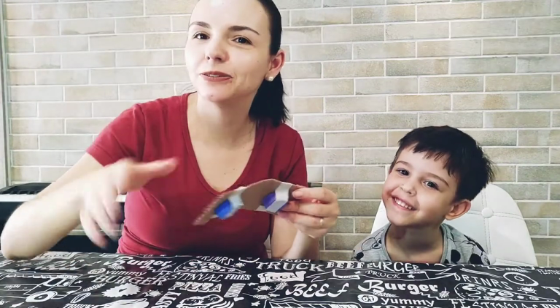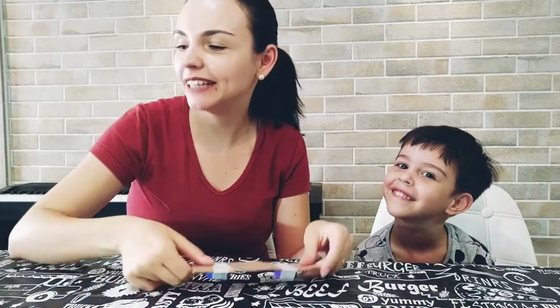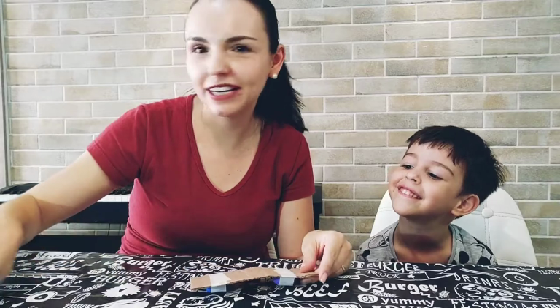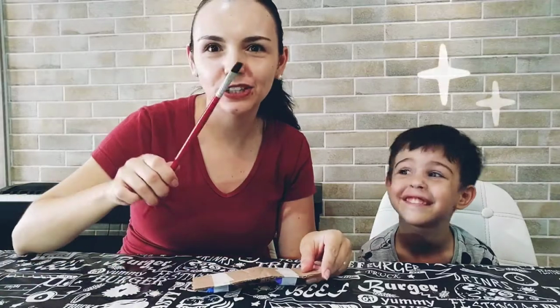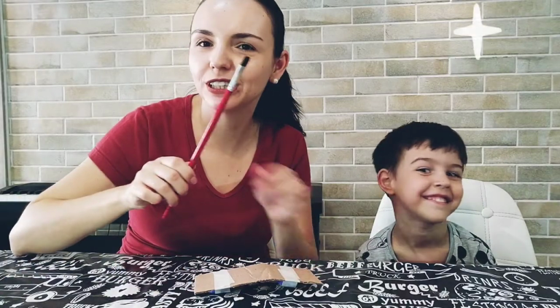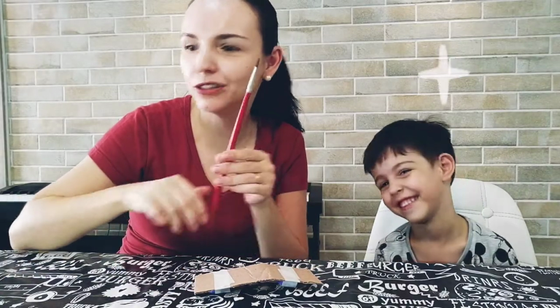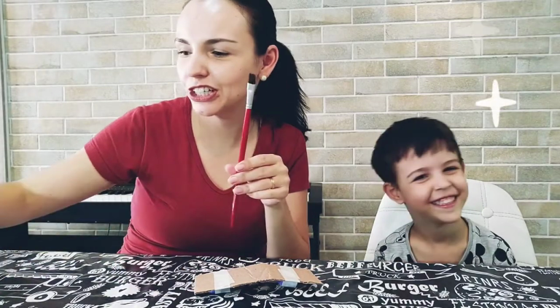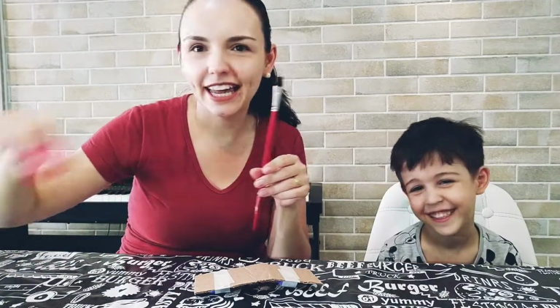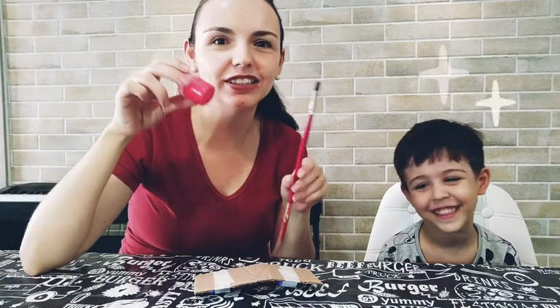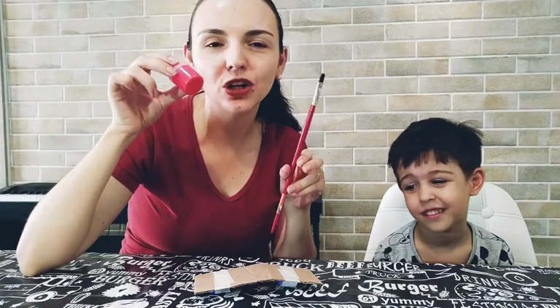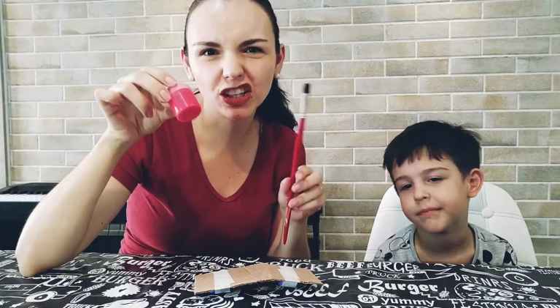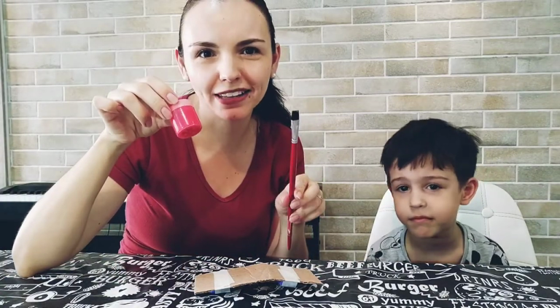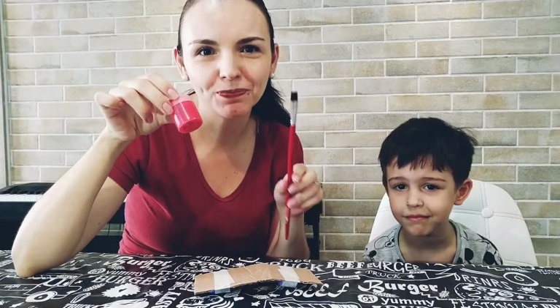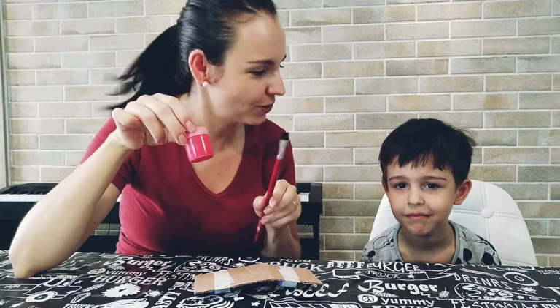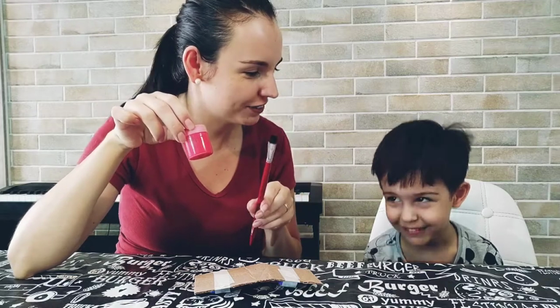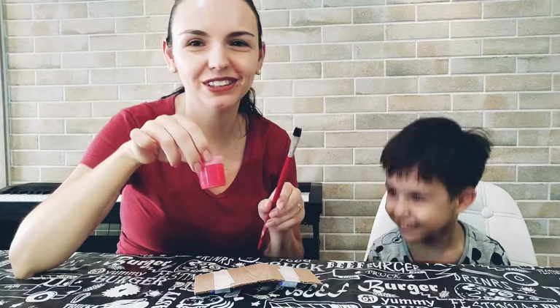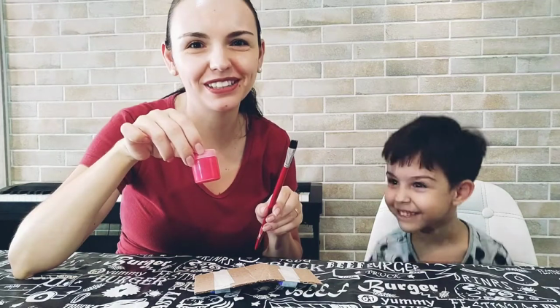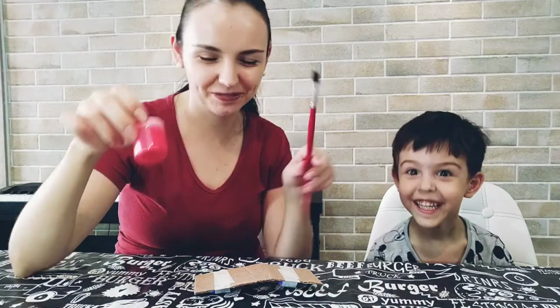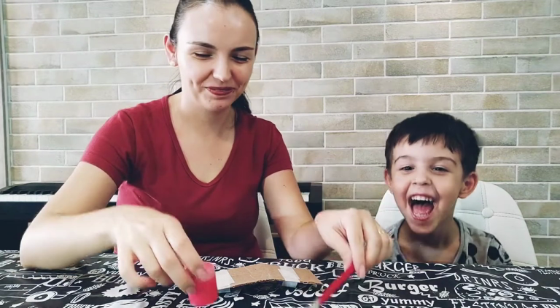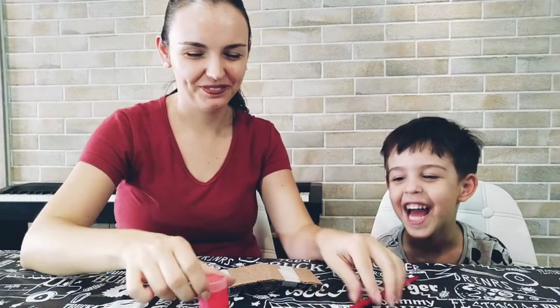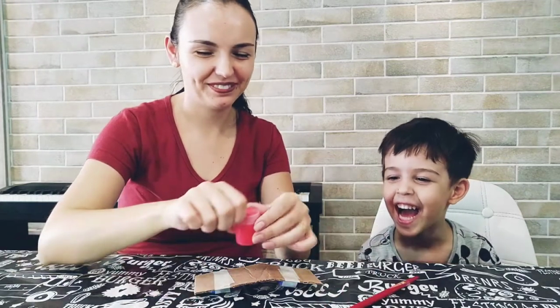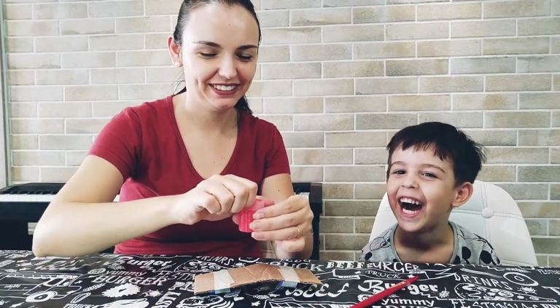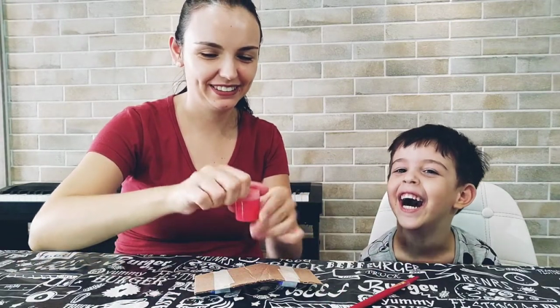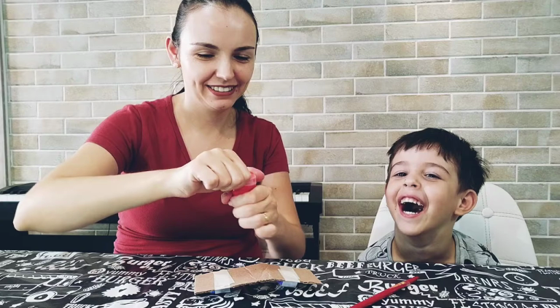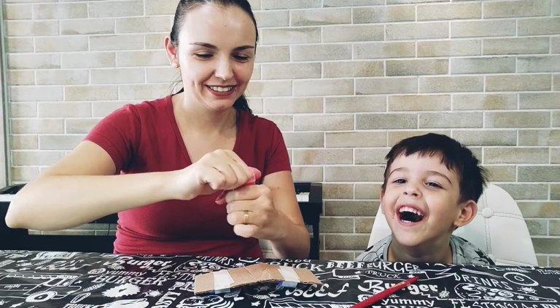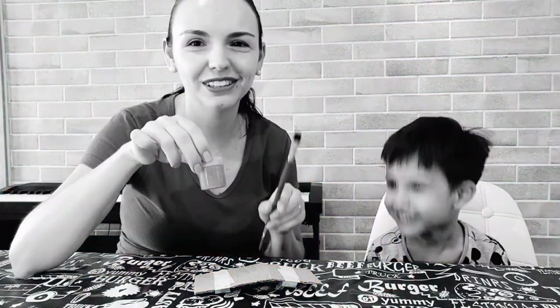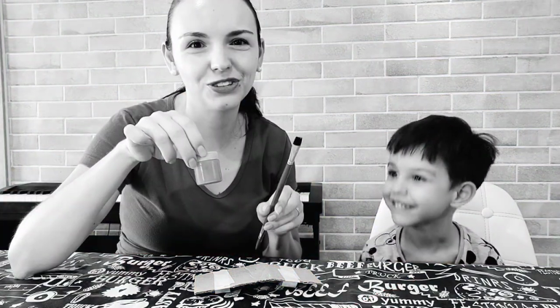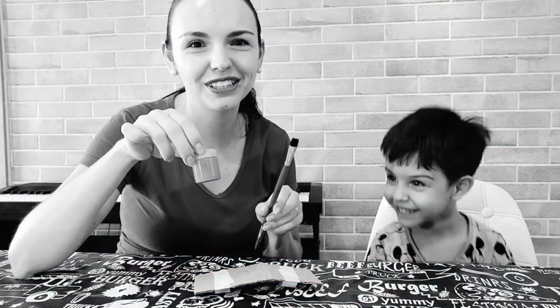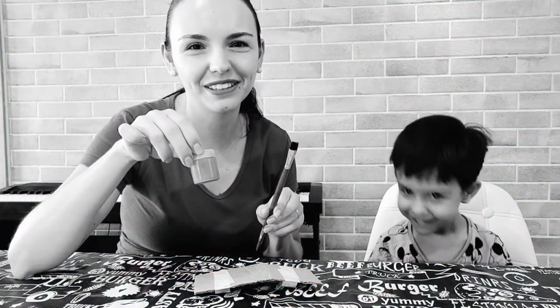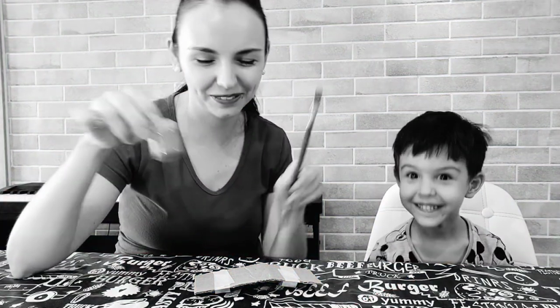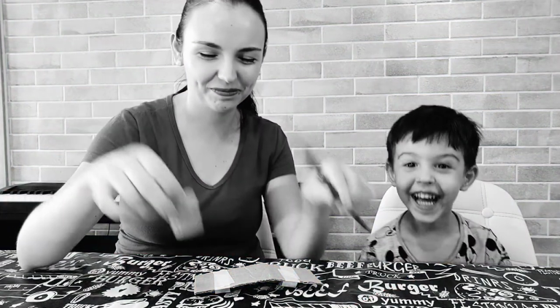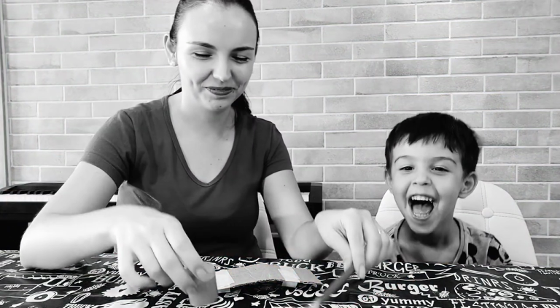Now let's decorate it using the paintbrush and the gouache paint. Let's go — it's your turn!